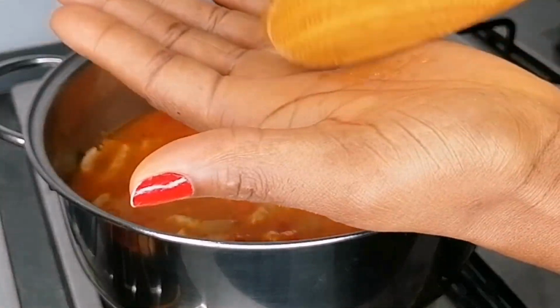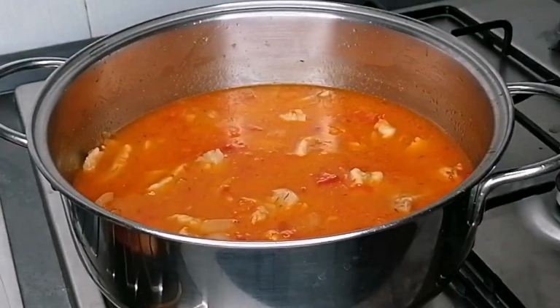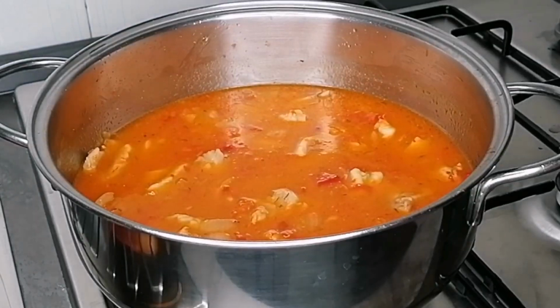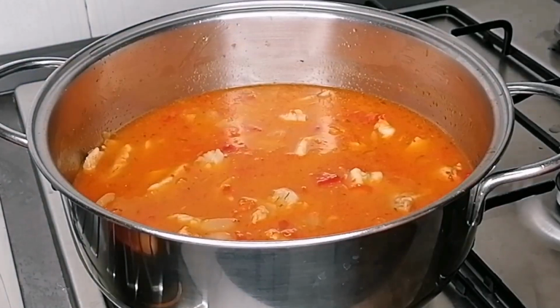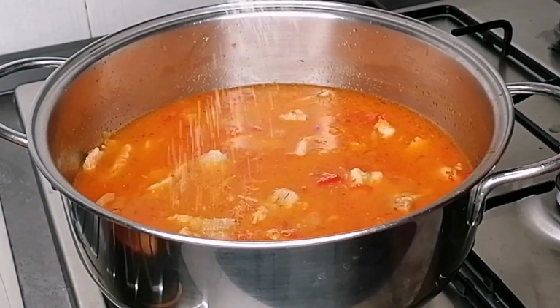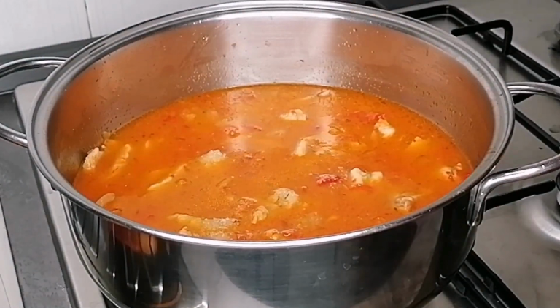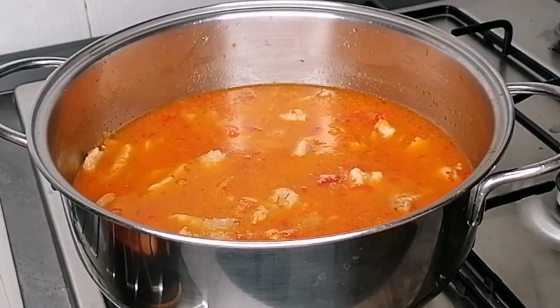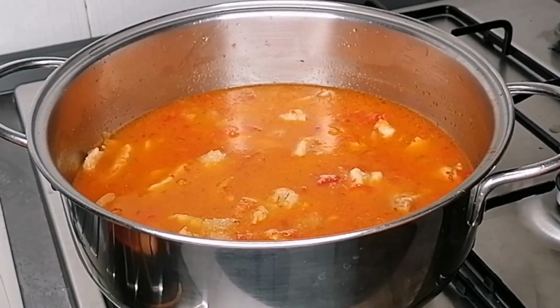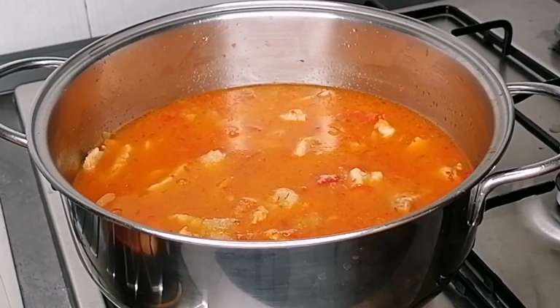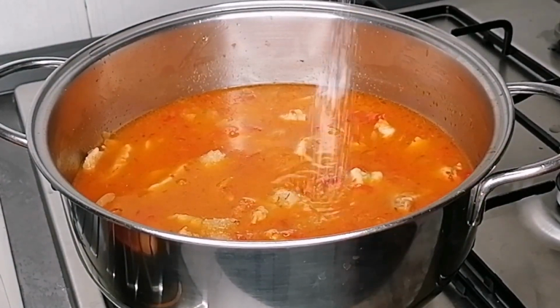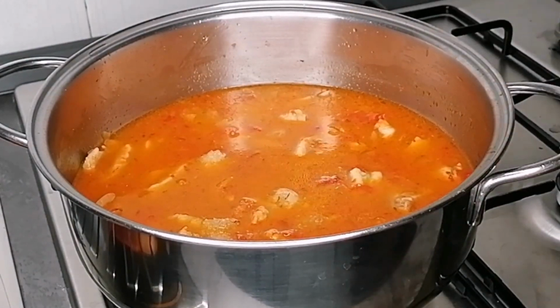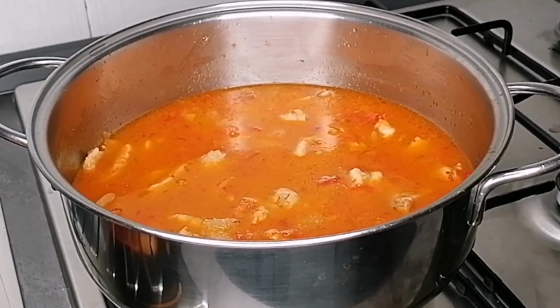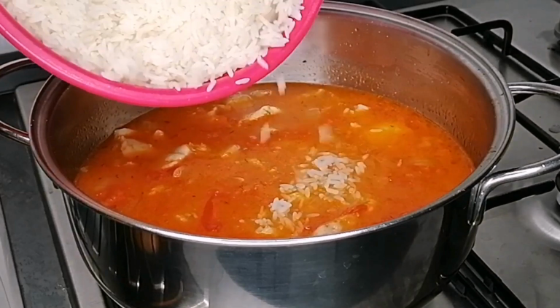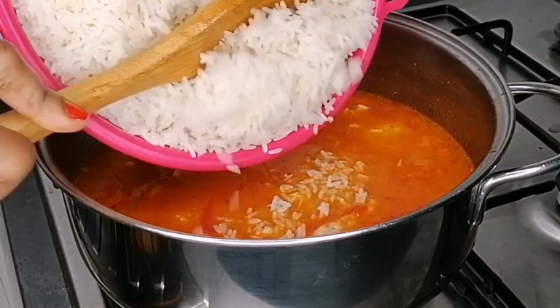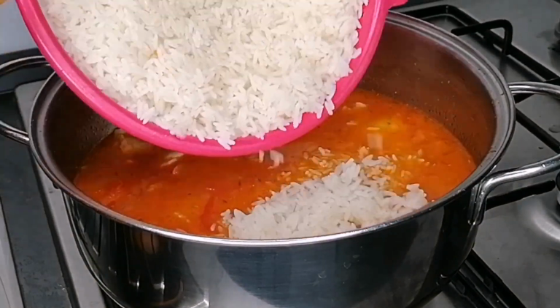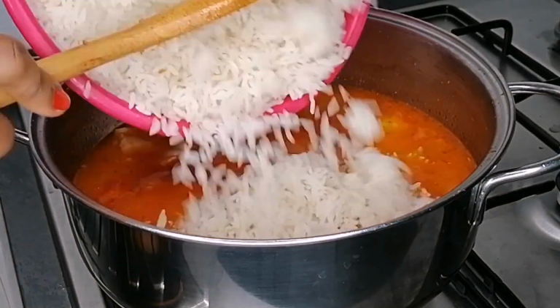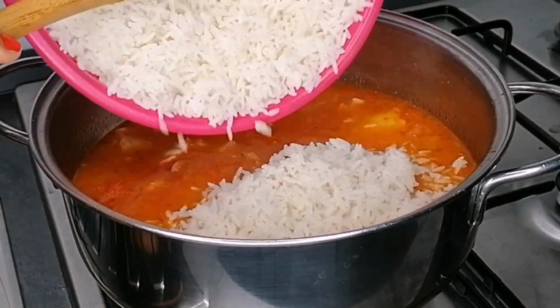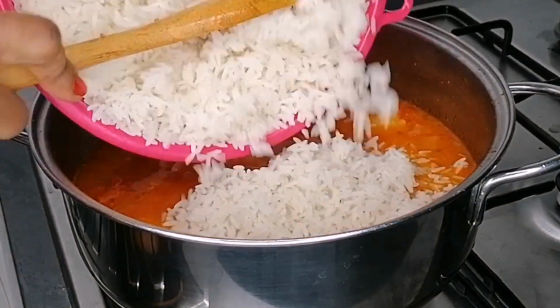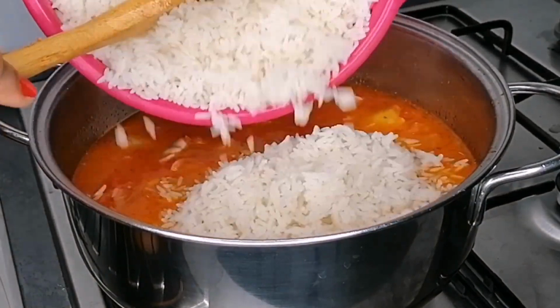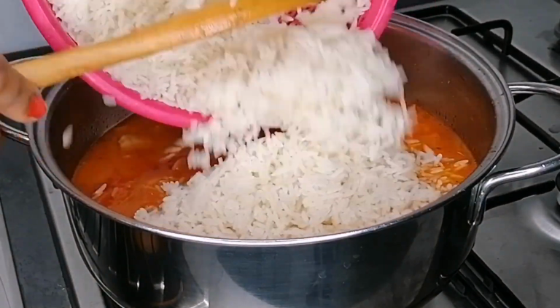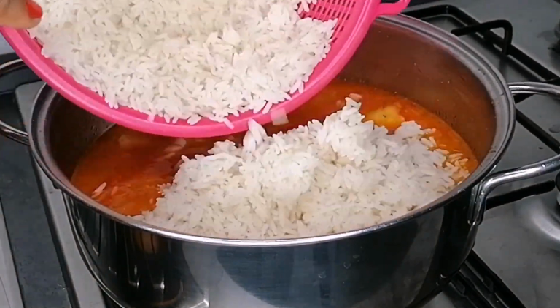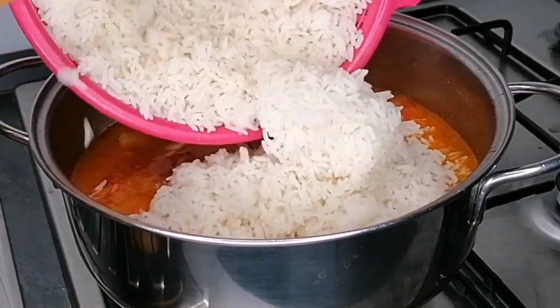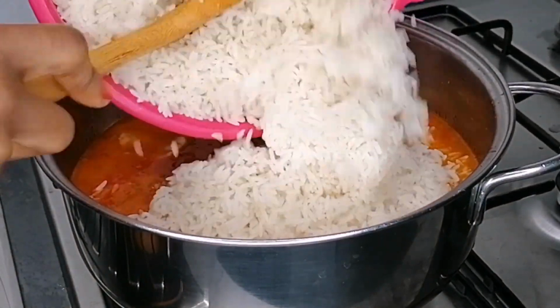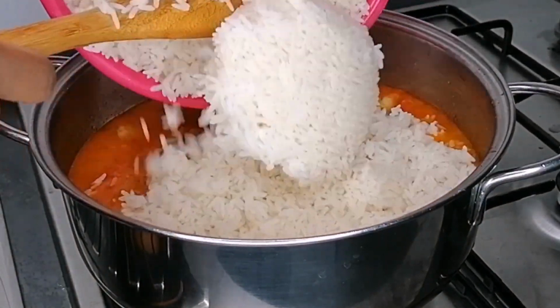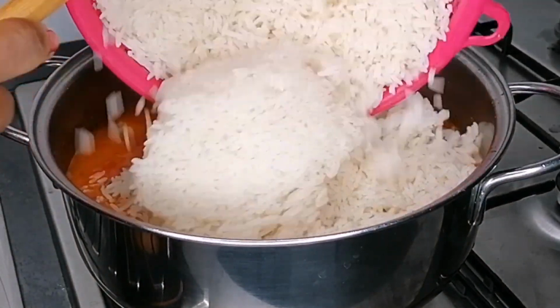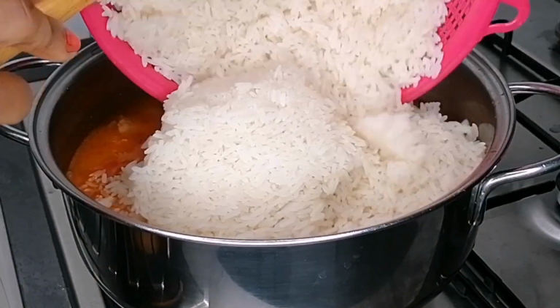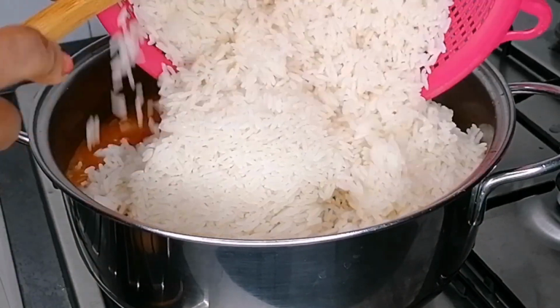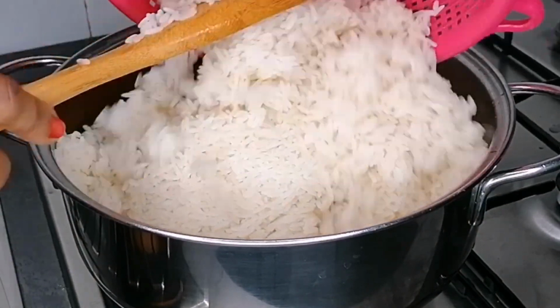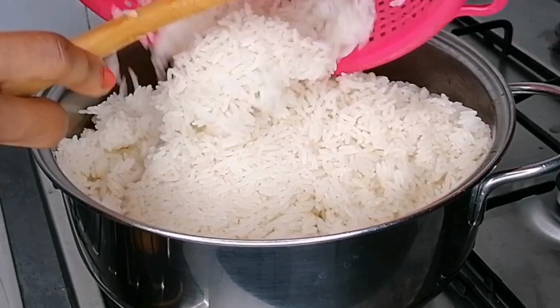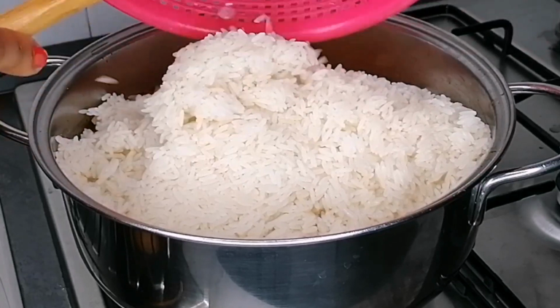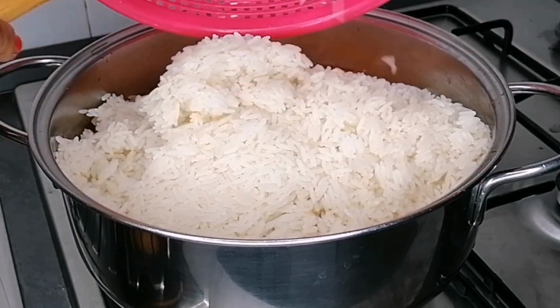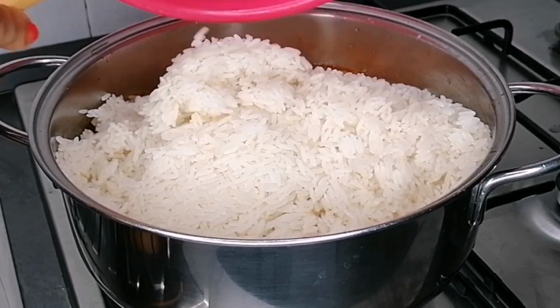I just stirred that to combine, then I went in with some water. Test for salt — I needed more salt, so I'm going to go in with some salt. Now transfer the rice and mix everything to combine nicely.